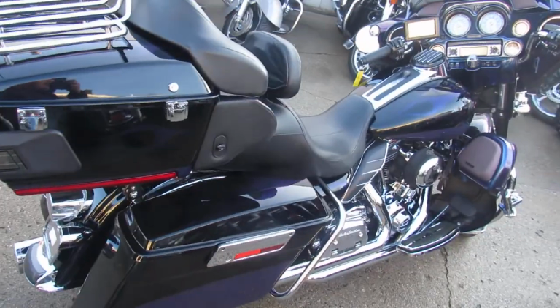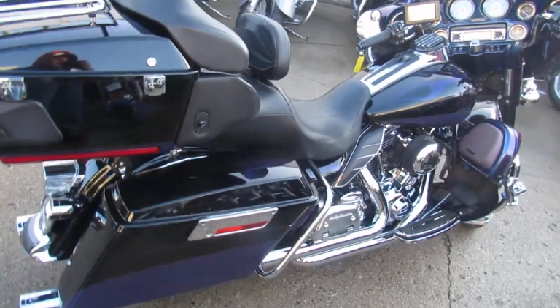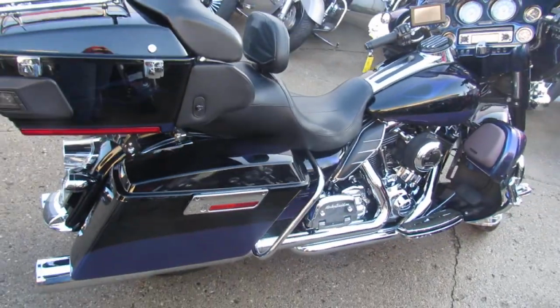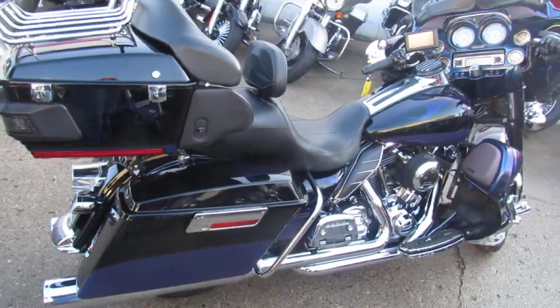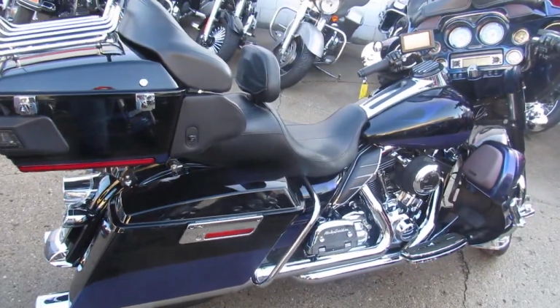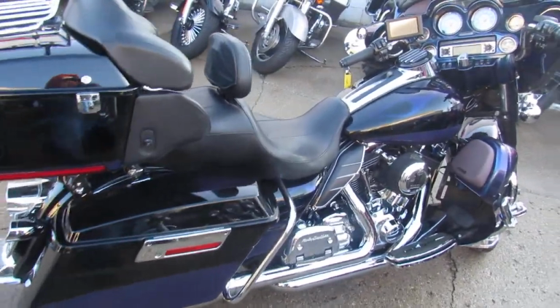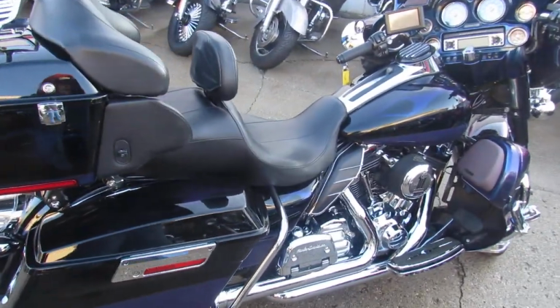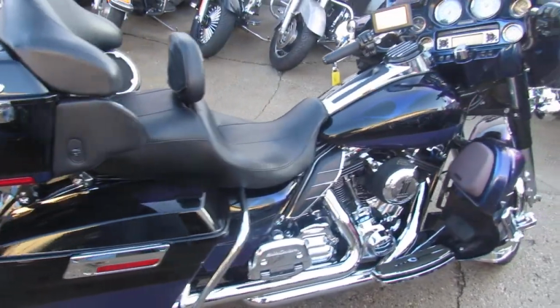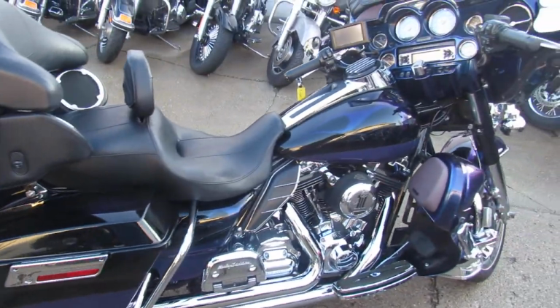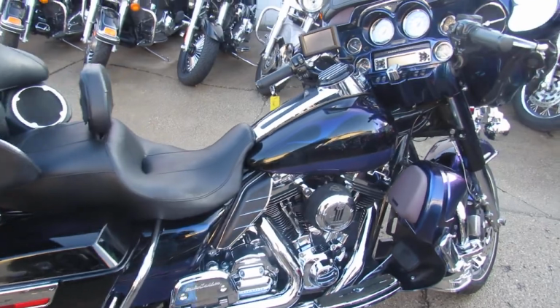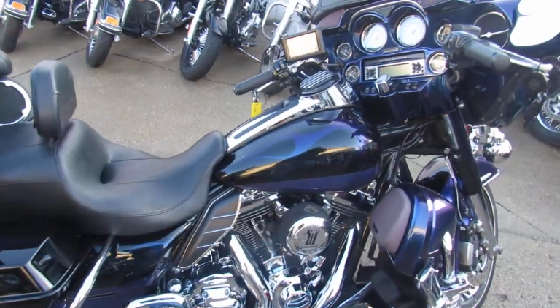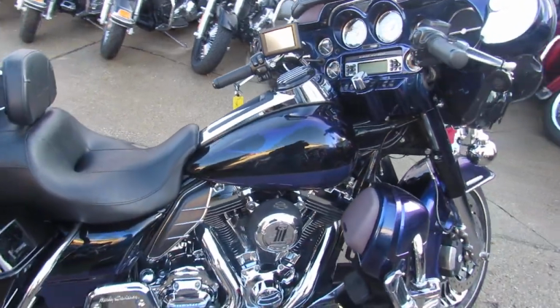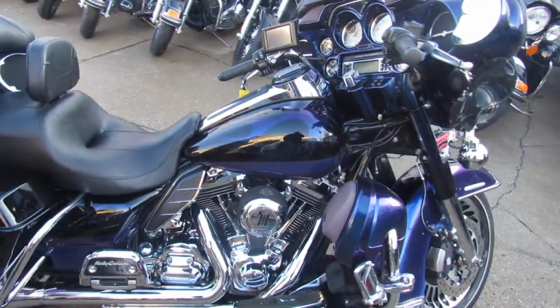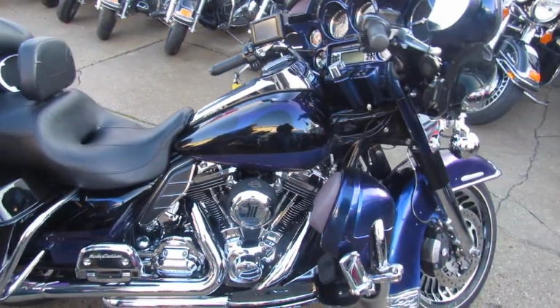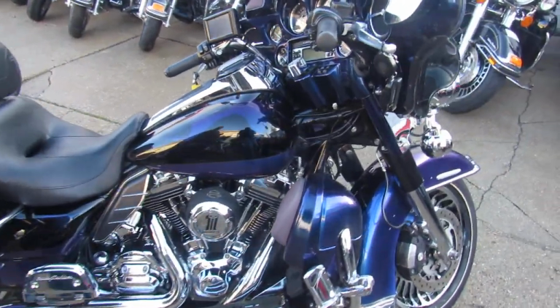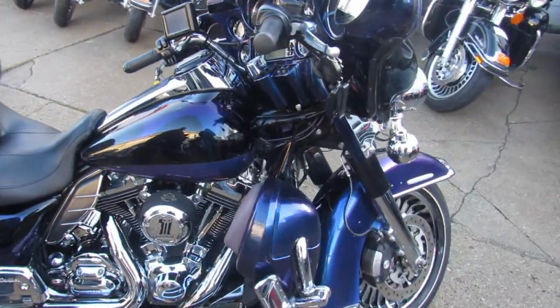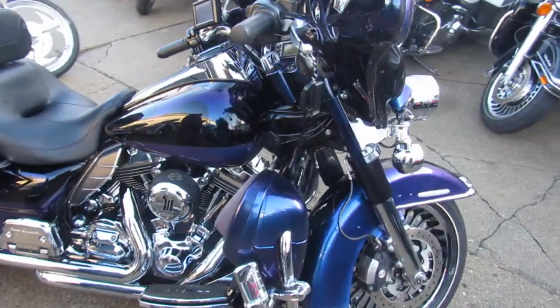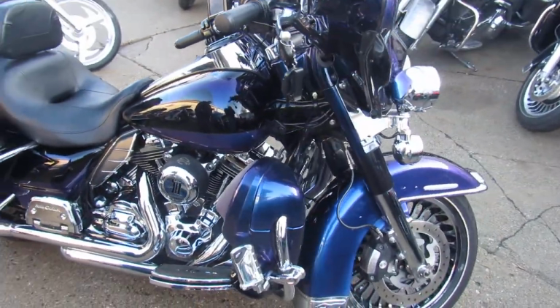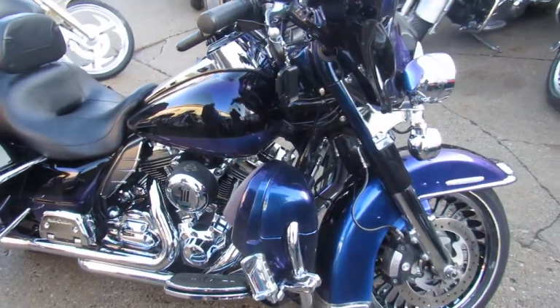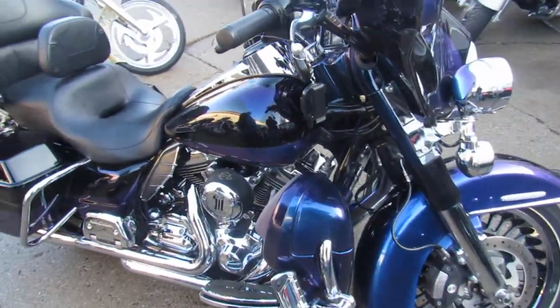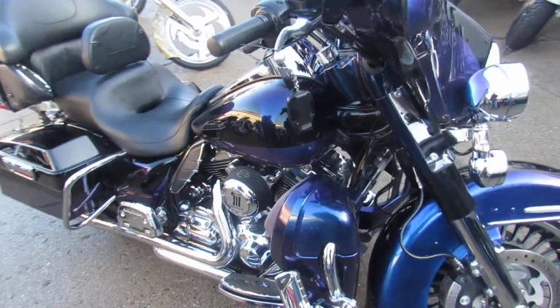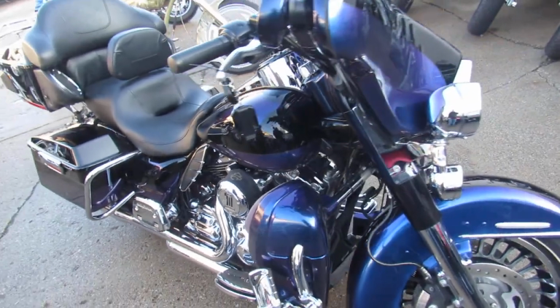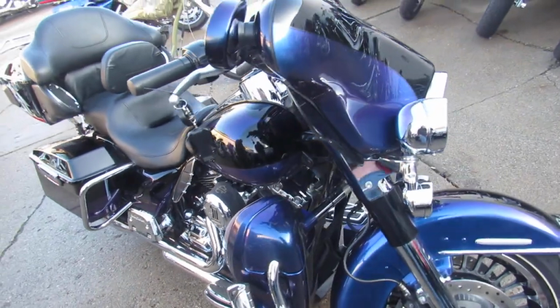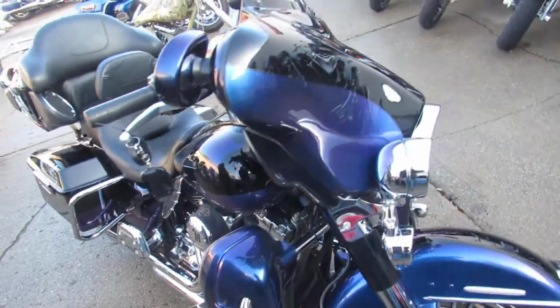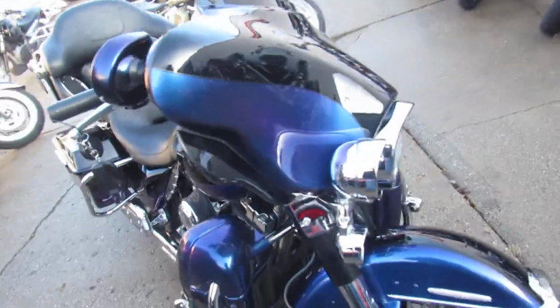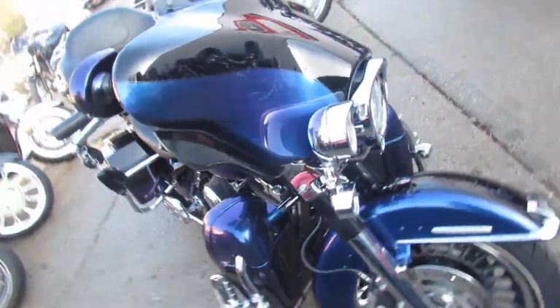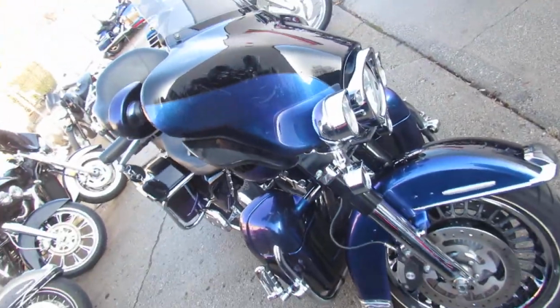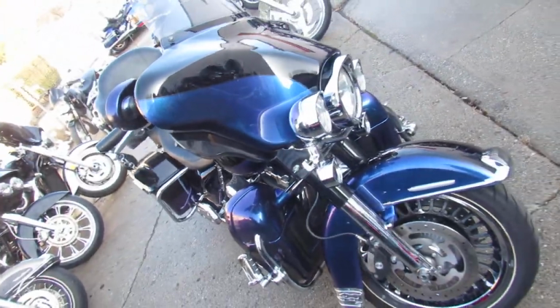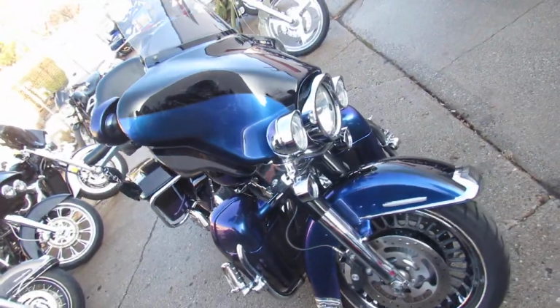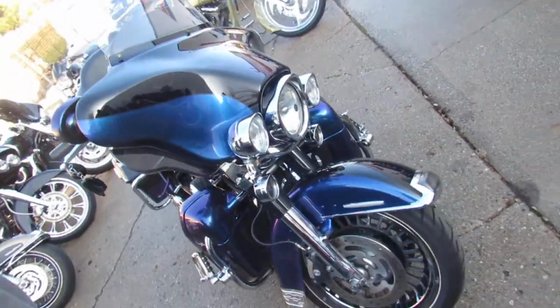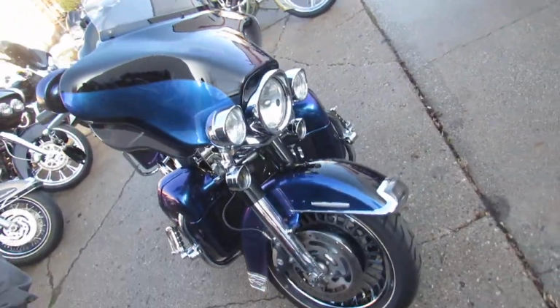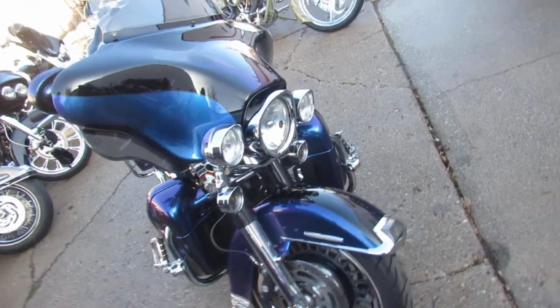I'm going to show you one really cool one today. It's a used 2010 Harley Ultra Limited Electroglide for sale for only $12.9. Check out this 2010 Harley-Davidson Ultra Limited Electroglide in black ice. This is a cool color, it turns heads.